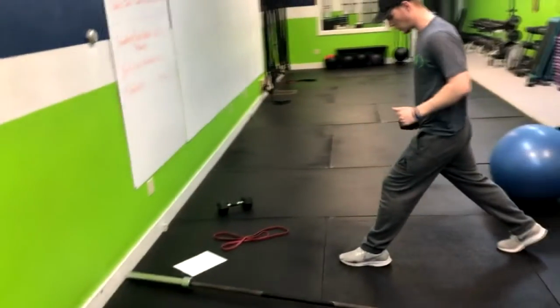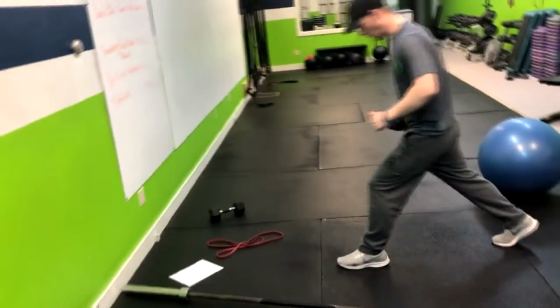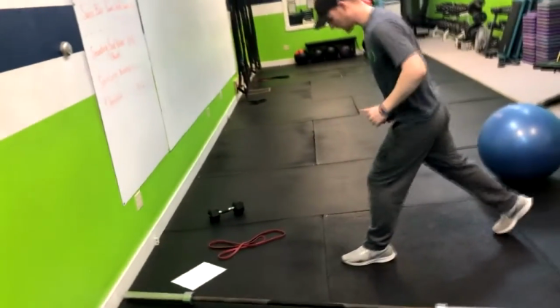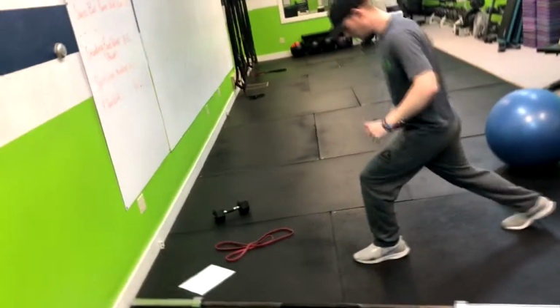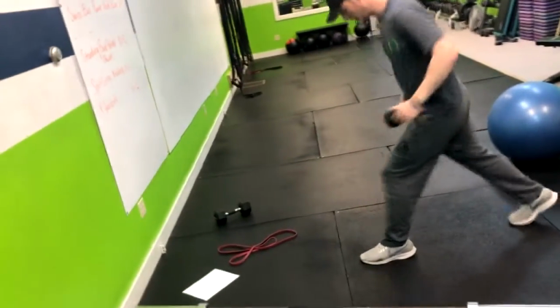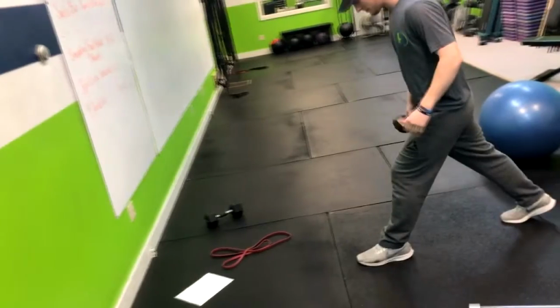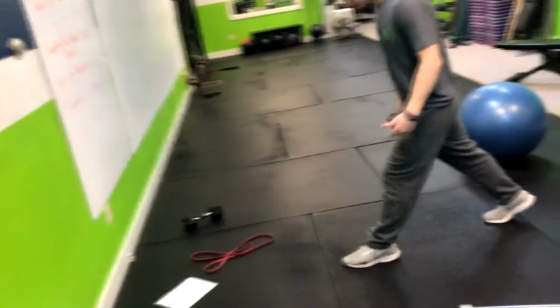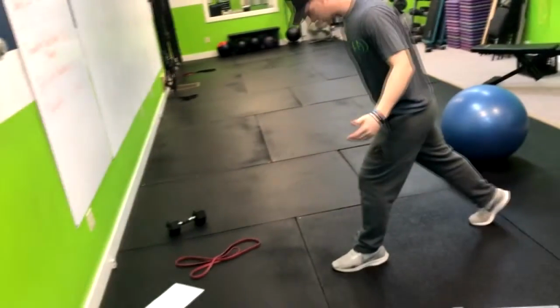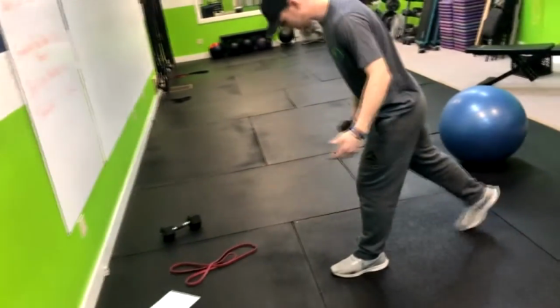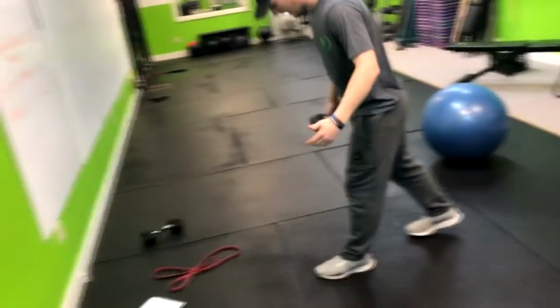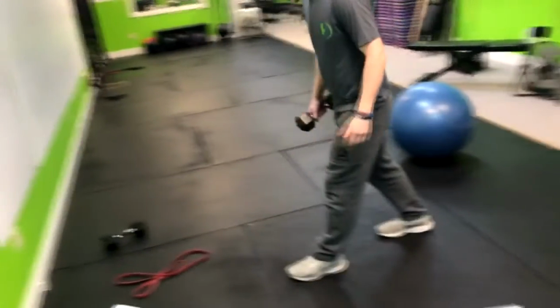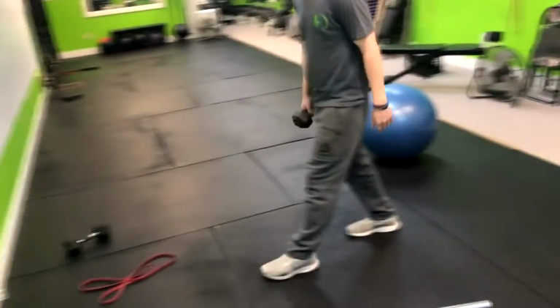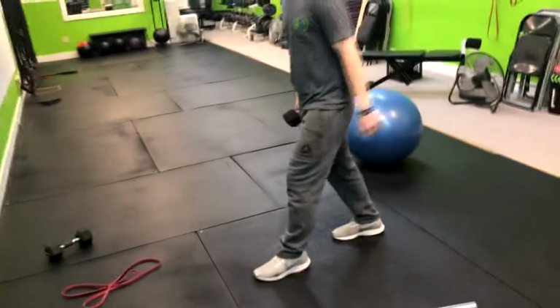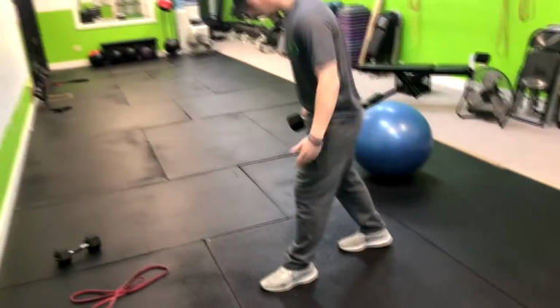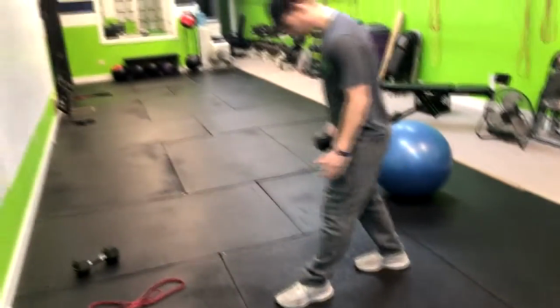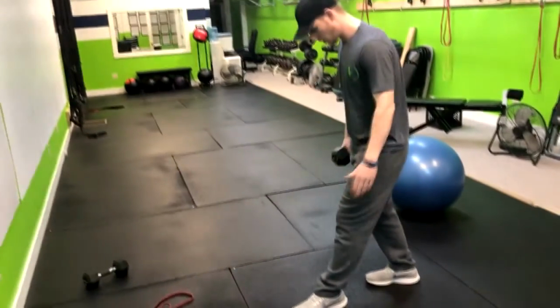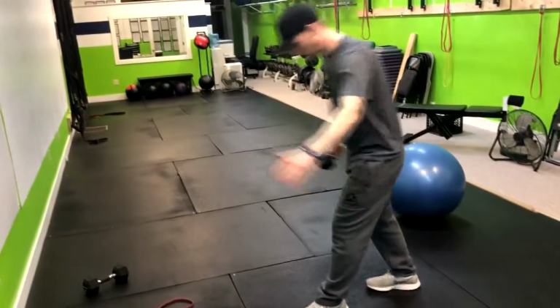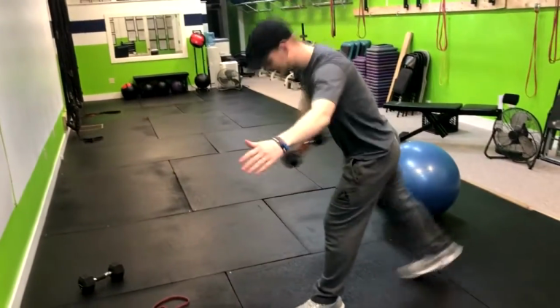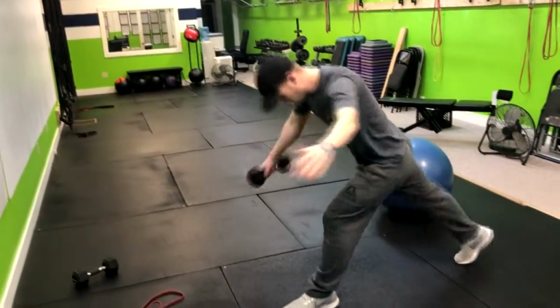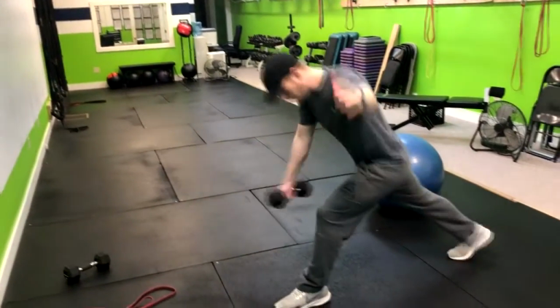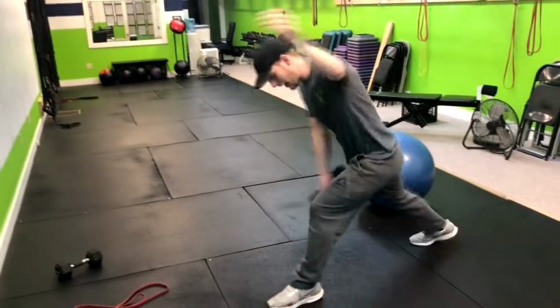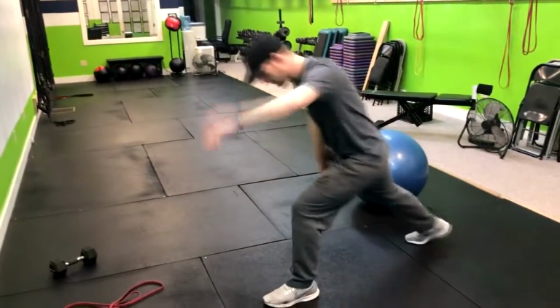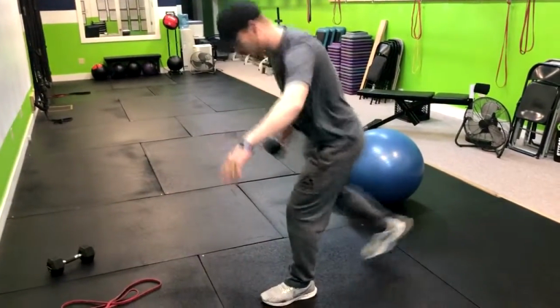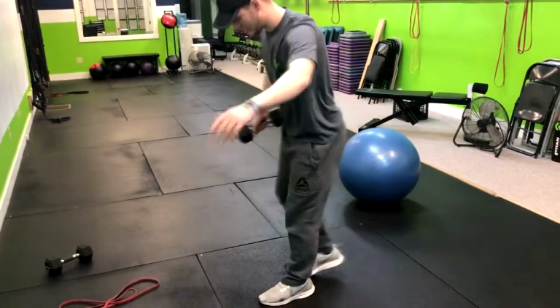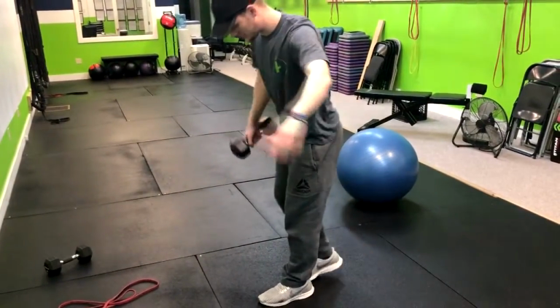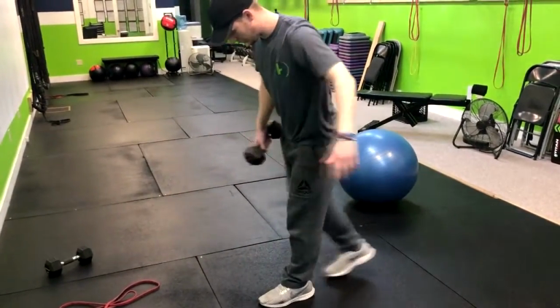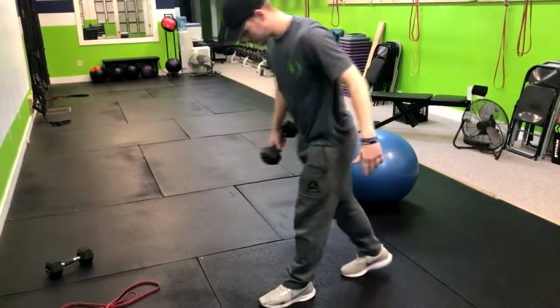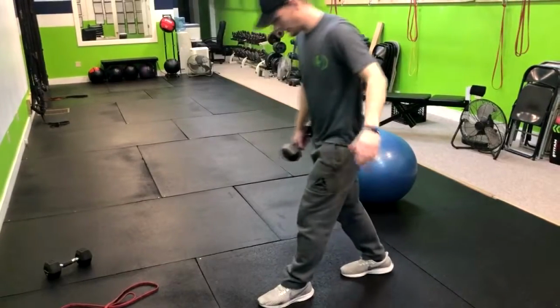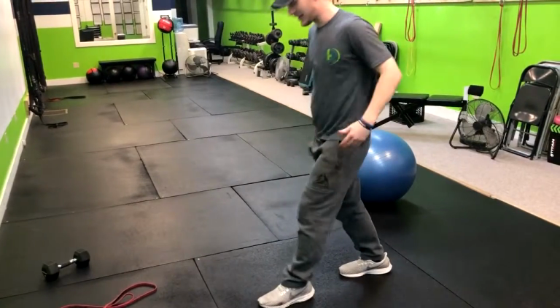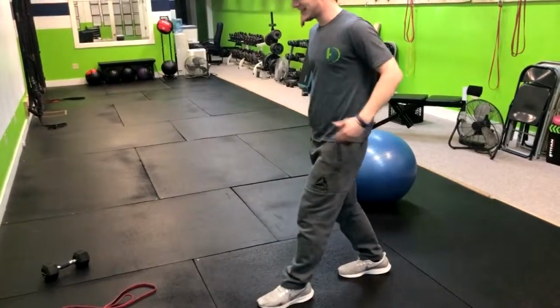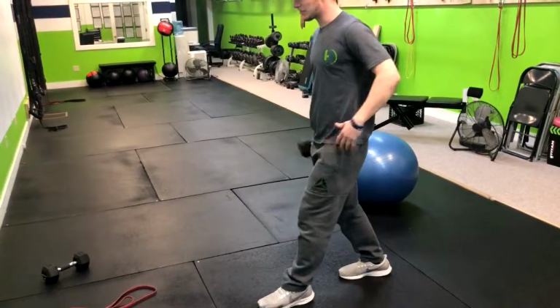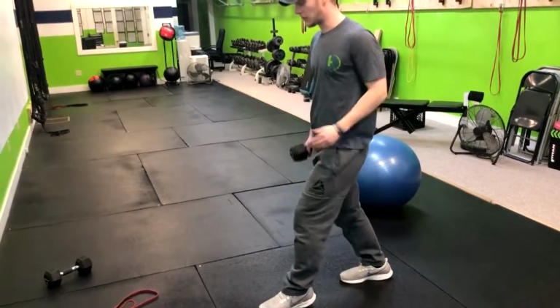What we're going to do is come into a split stance — not too wide, not too narrow, somewhere in between.